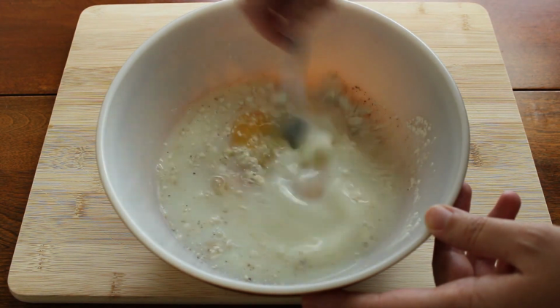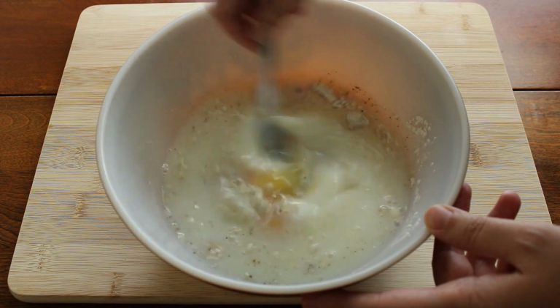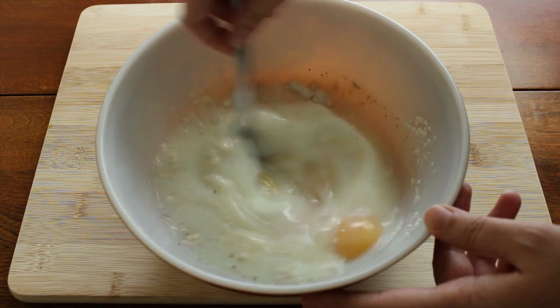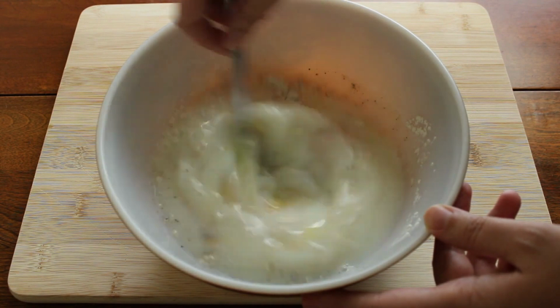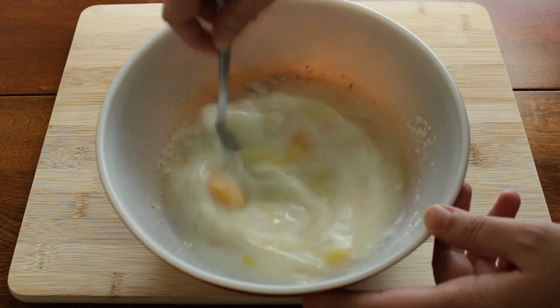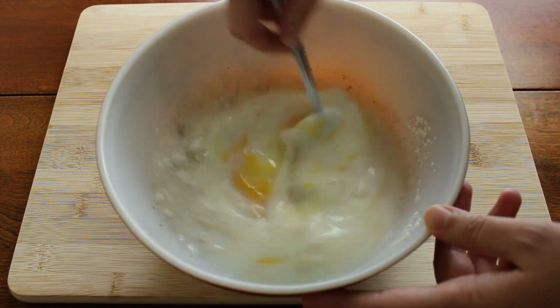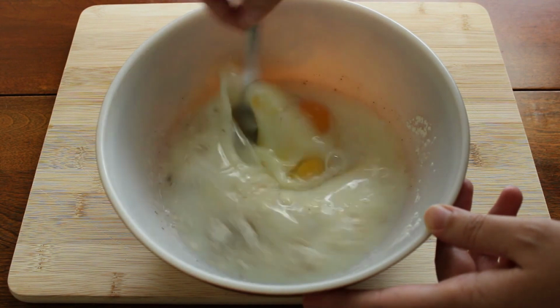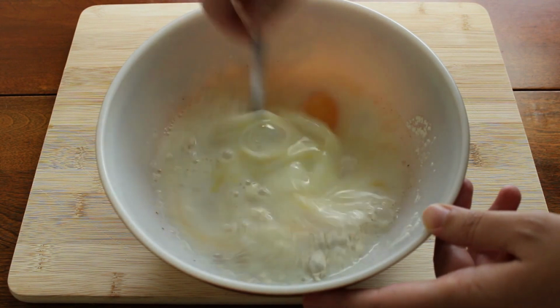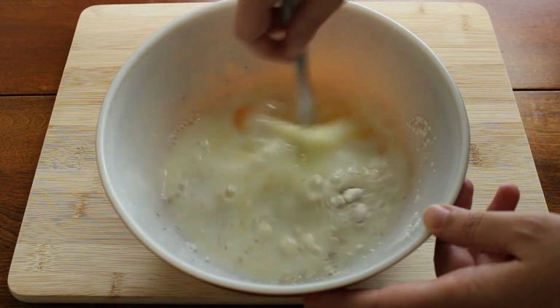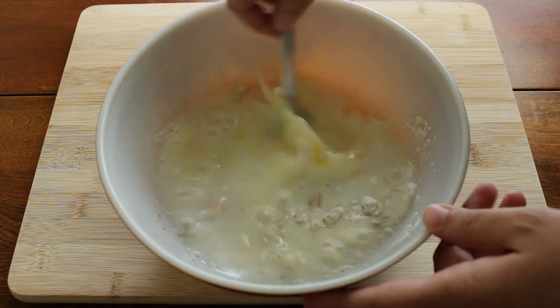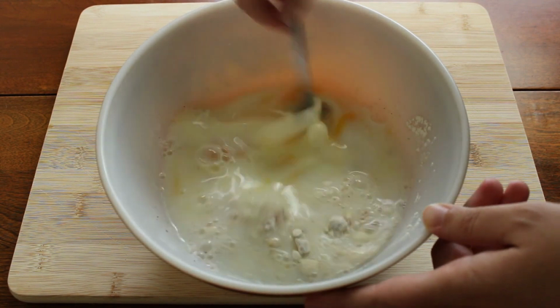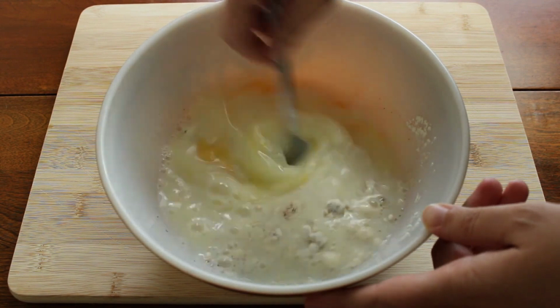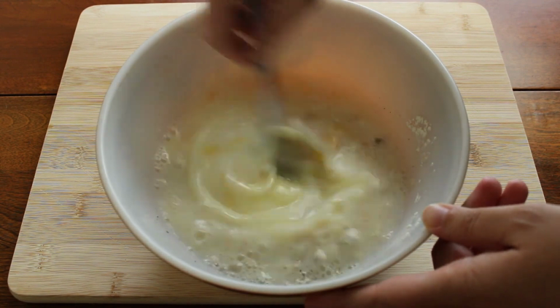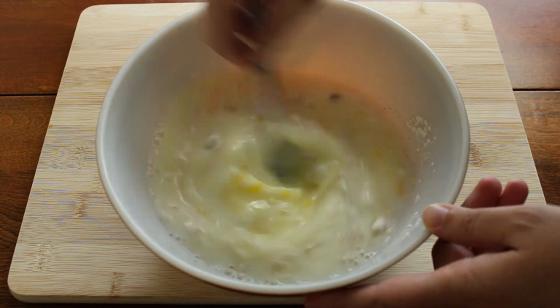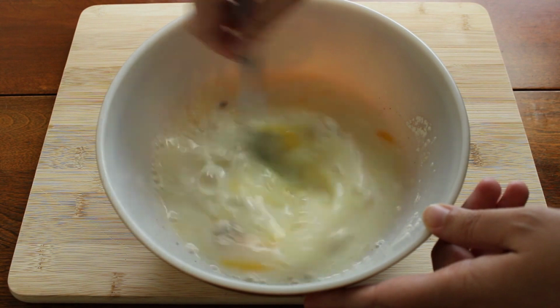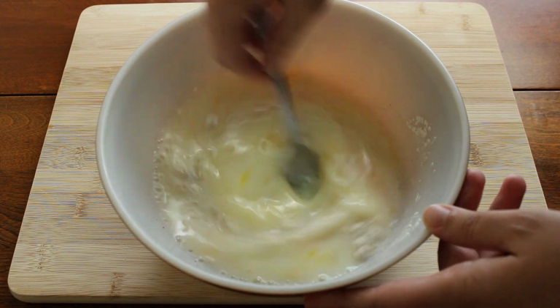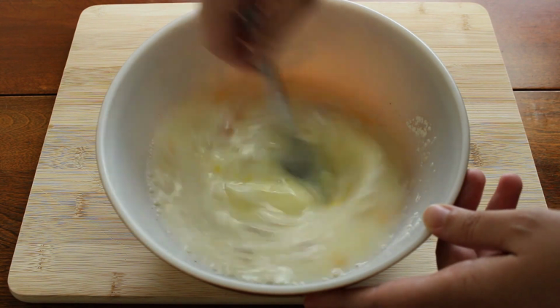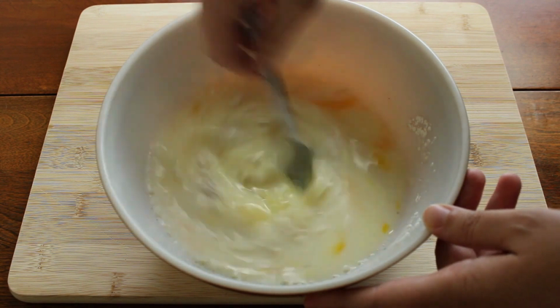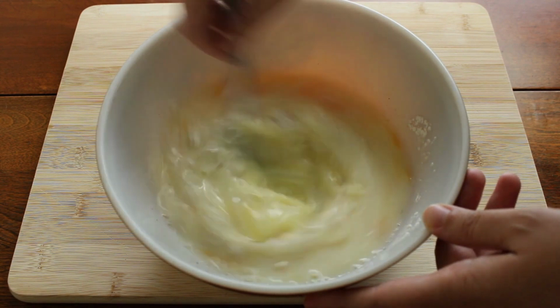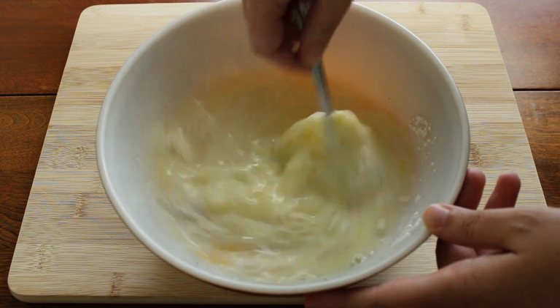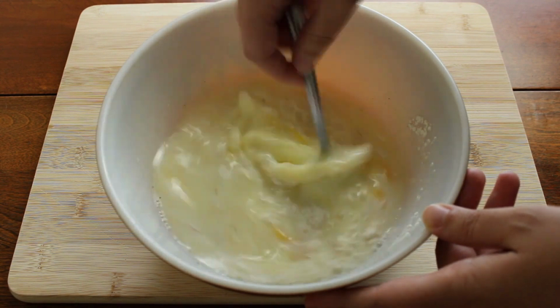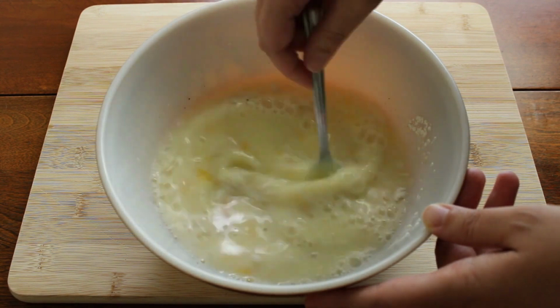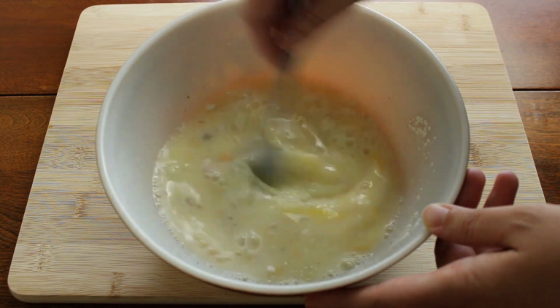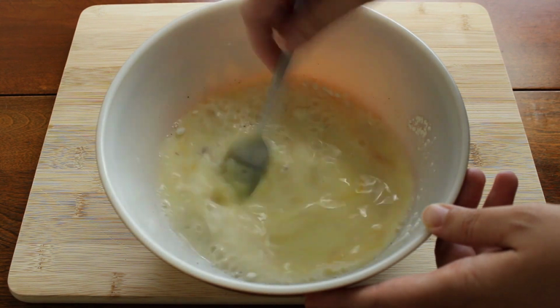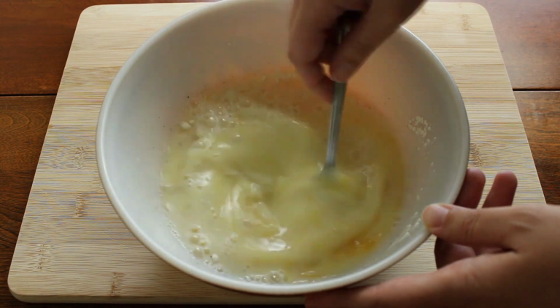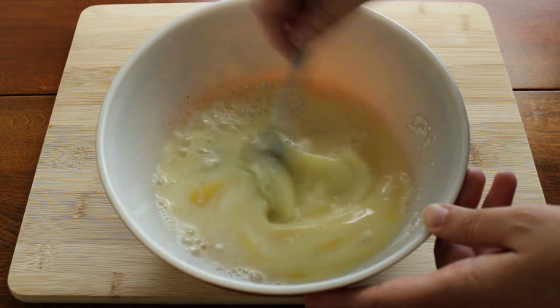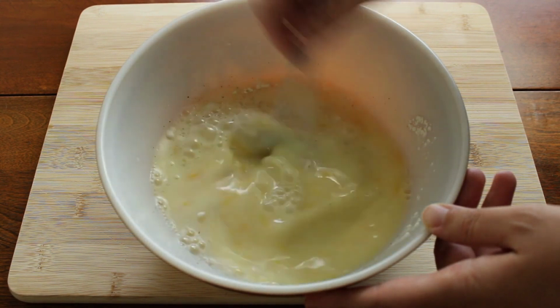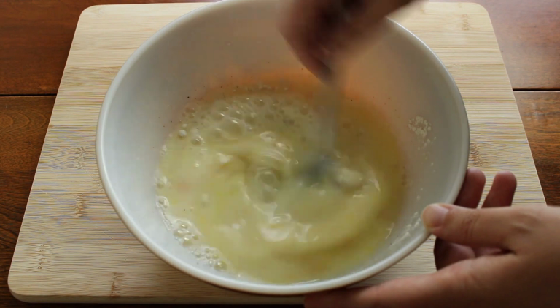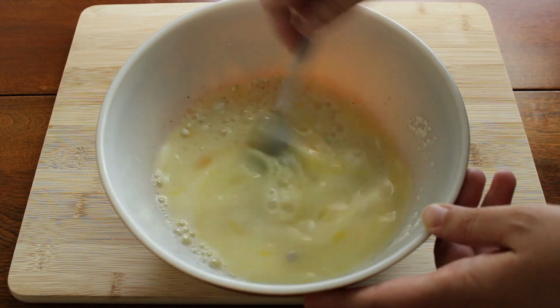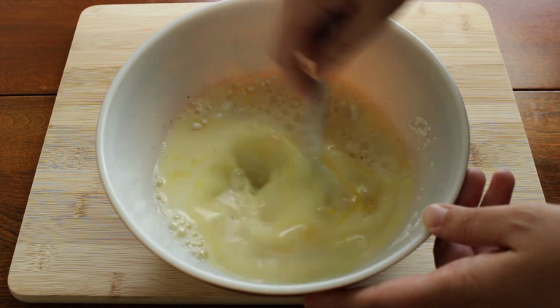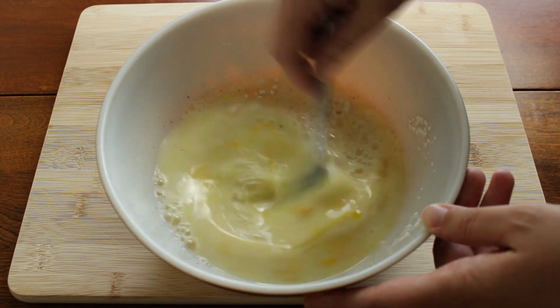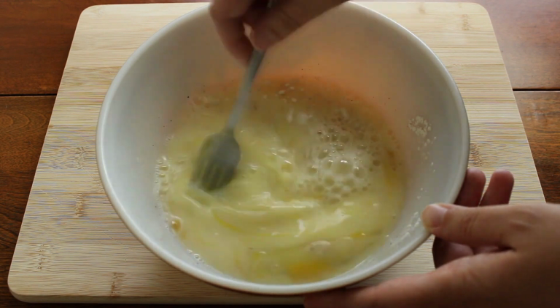Today I'm just using a store-bought pie crust, but I will link in the description a really cool article that talks about how to upgrade a normal store-bought pie crust to make it taste more homemade.